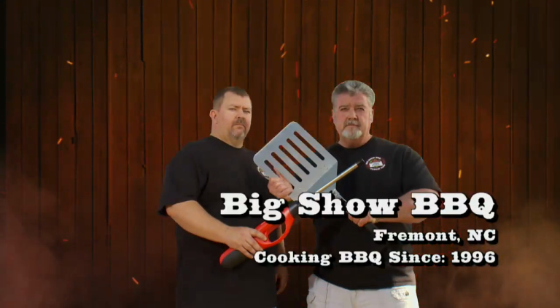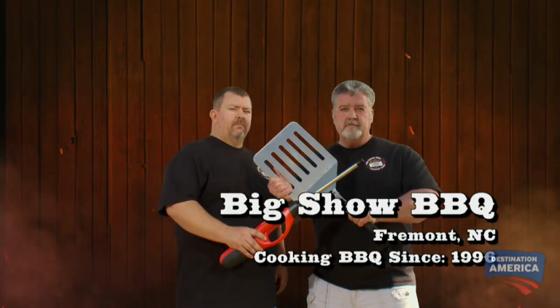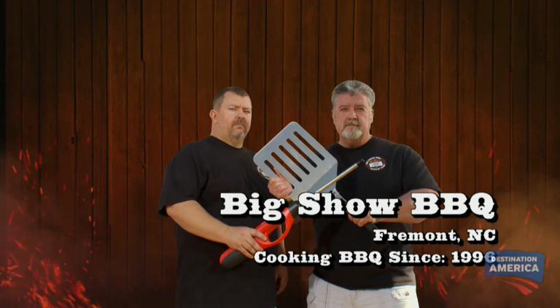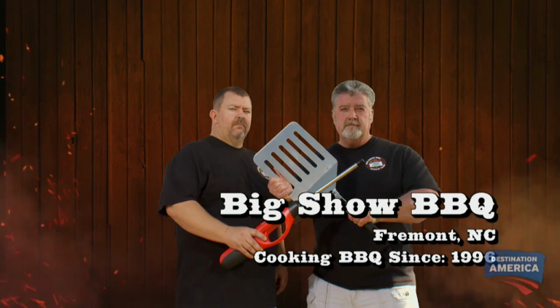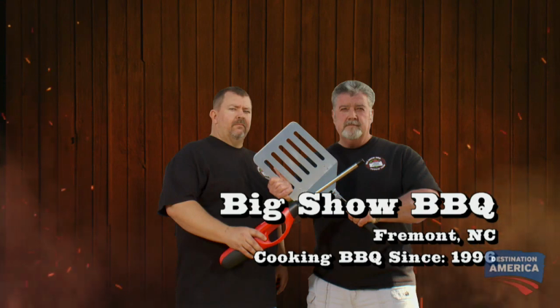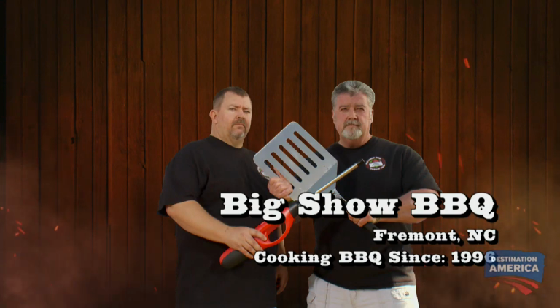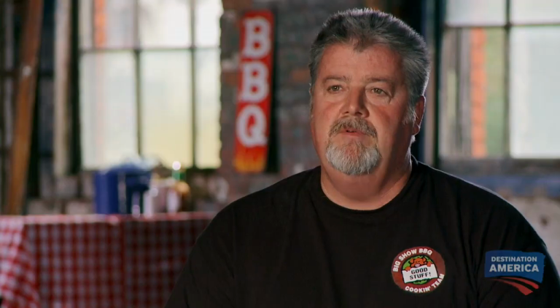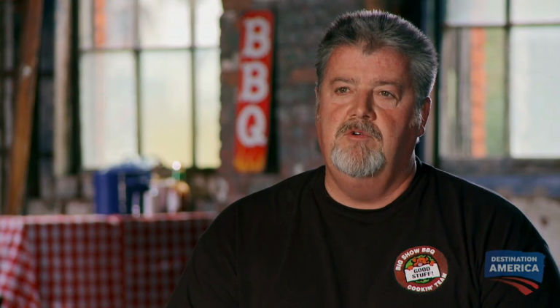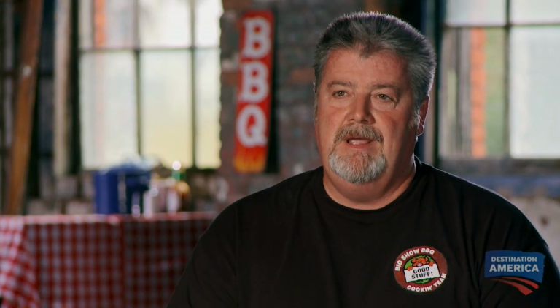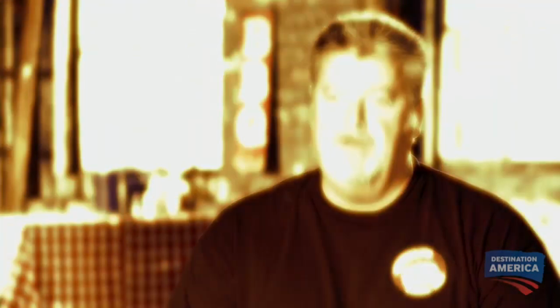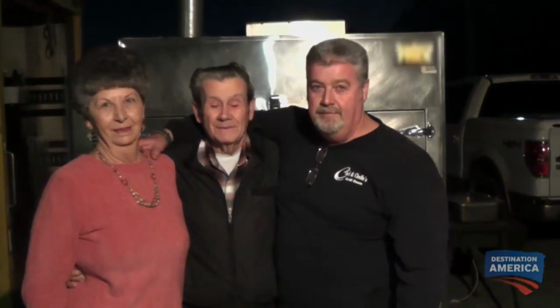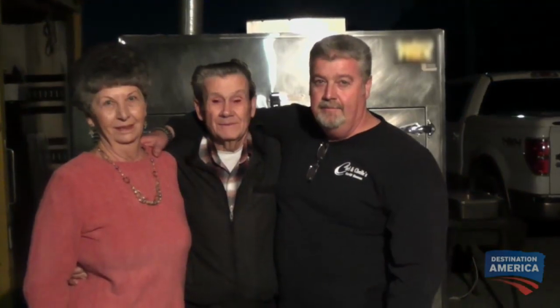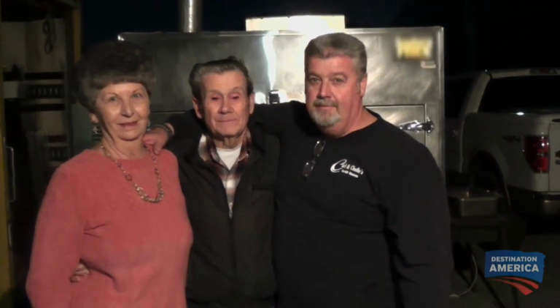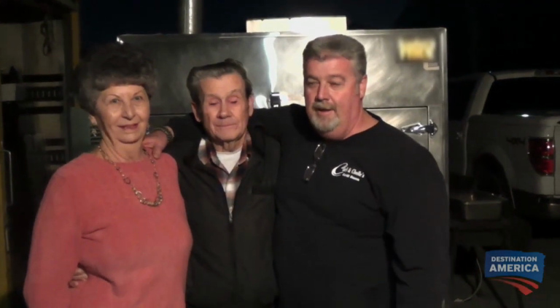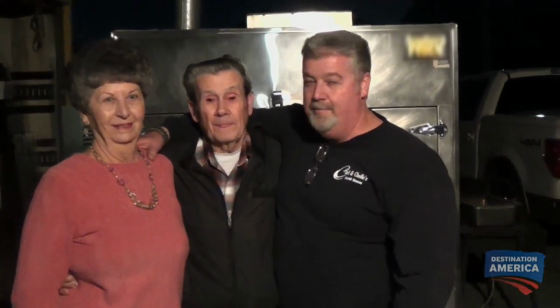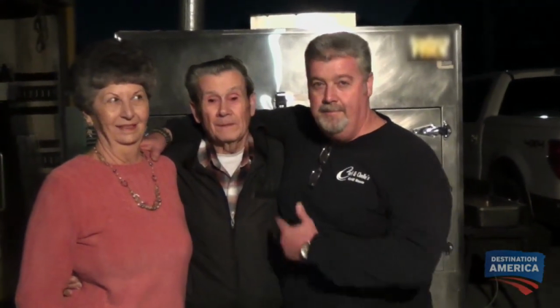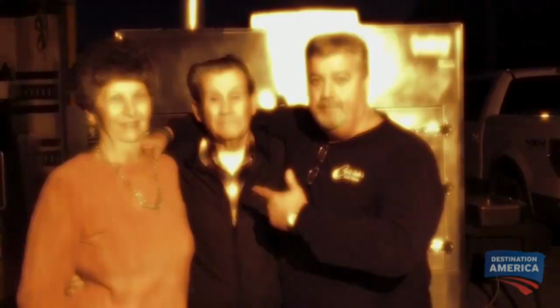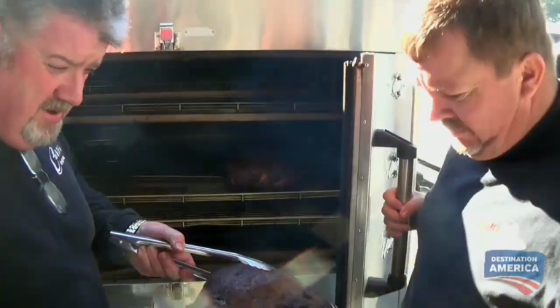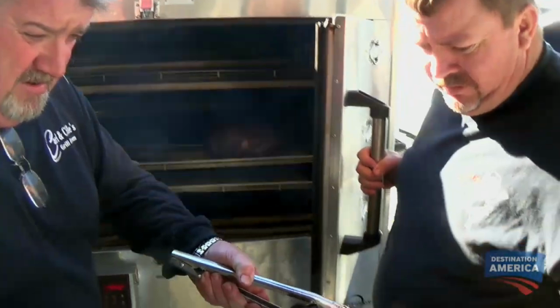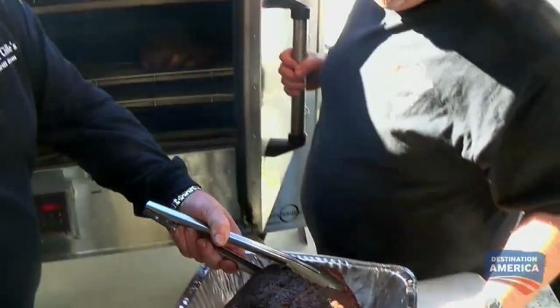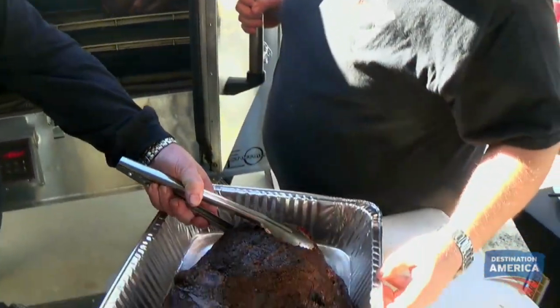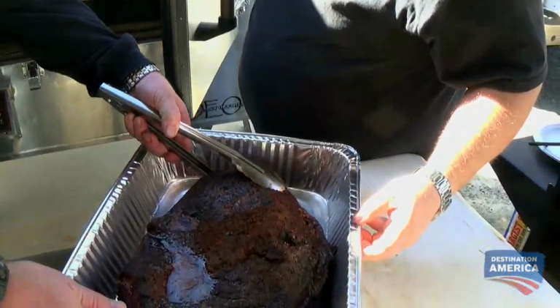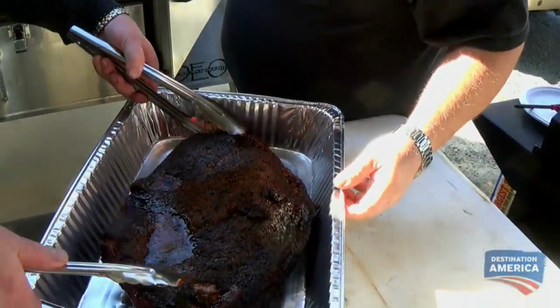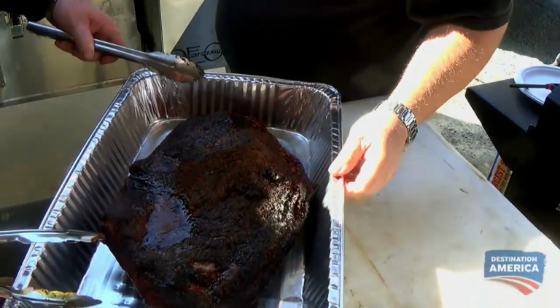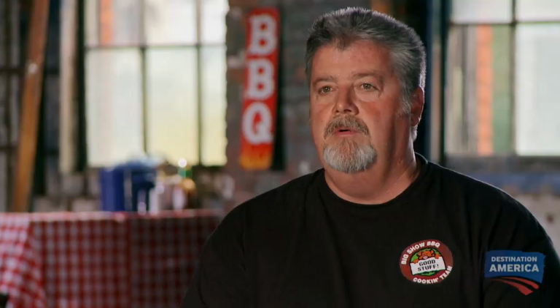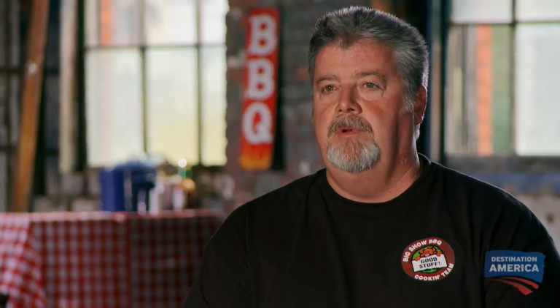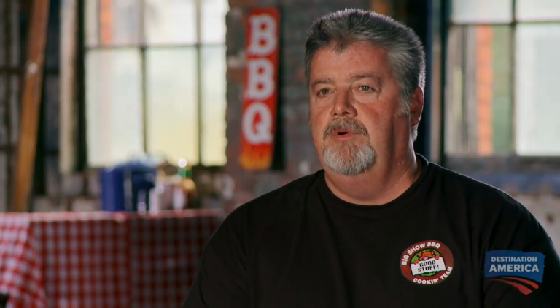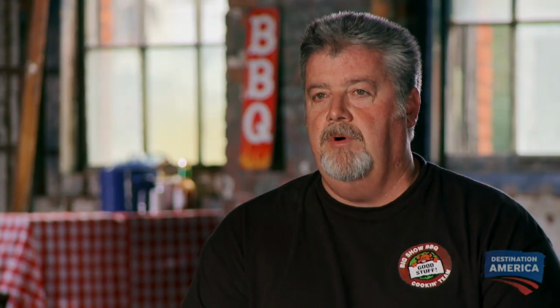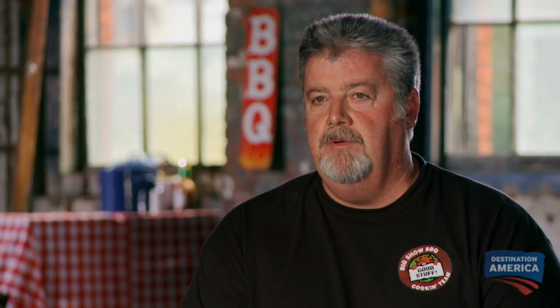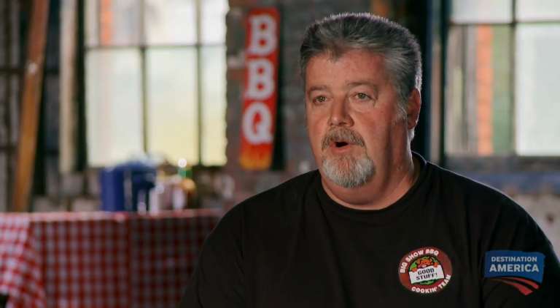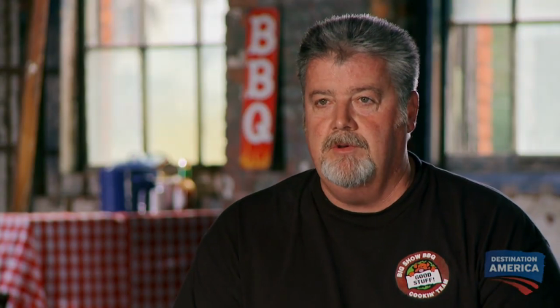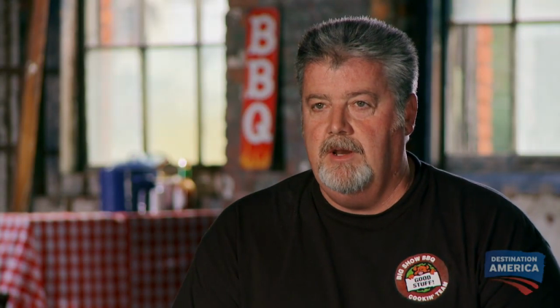I started cooking barbecue when I was about 12 years old, my dad shoveling coals up under a whole hog. One of the biggest competitions I won was in 2004. It was the Blues Brews and Barbecue in Charlotte, North Carolina.